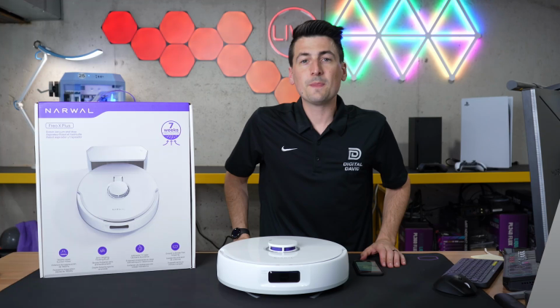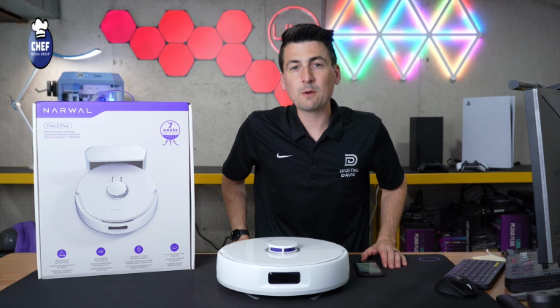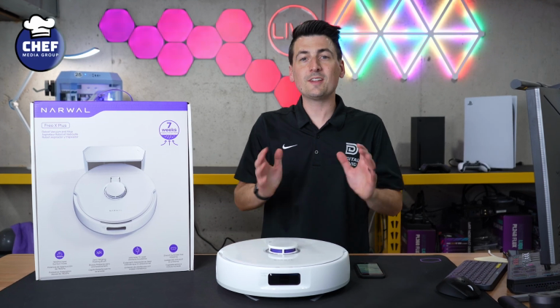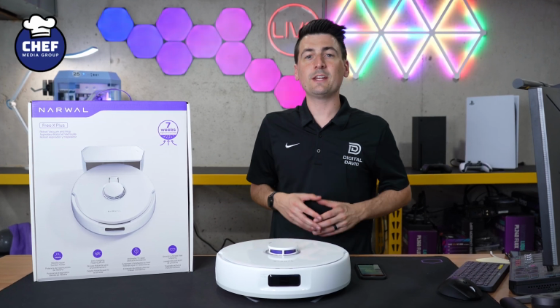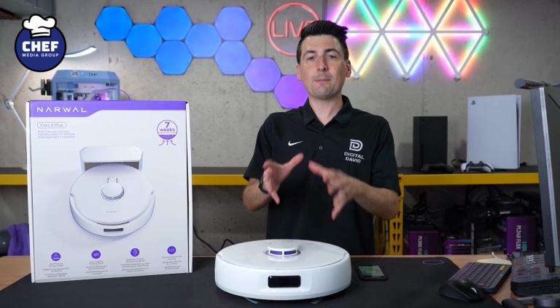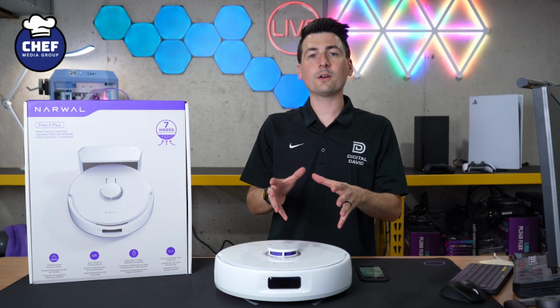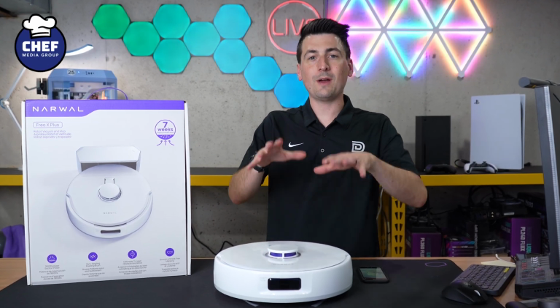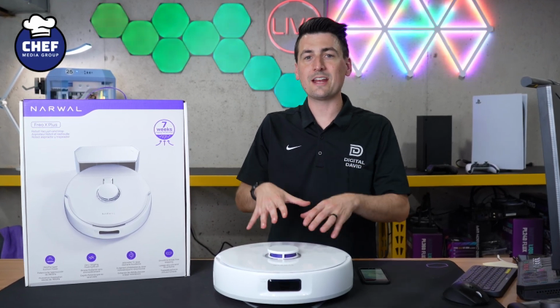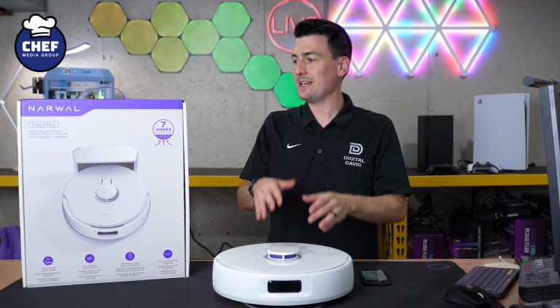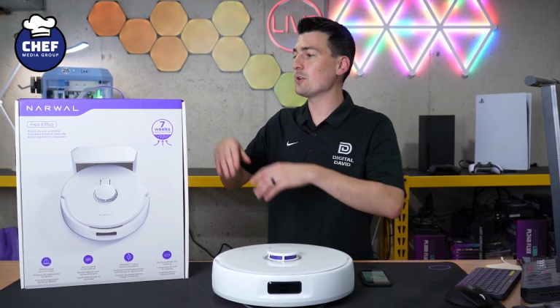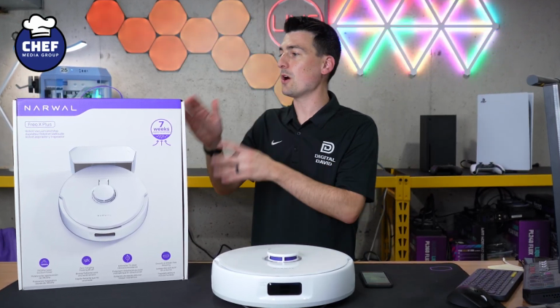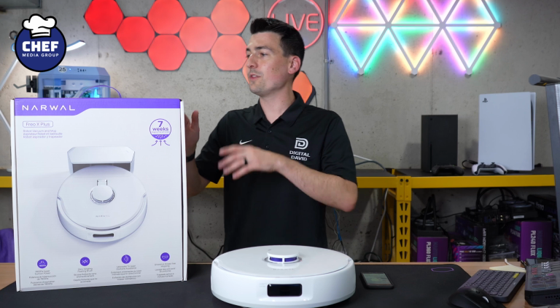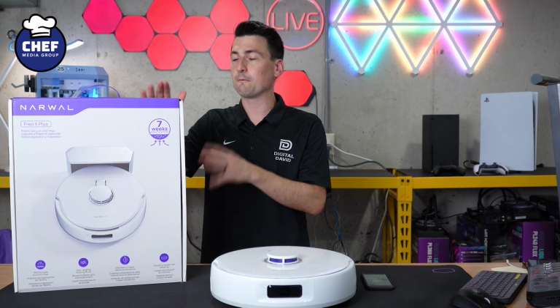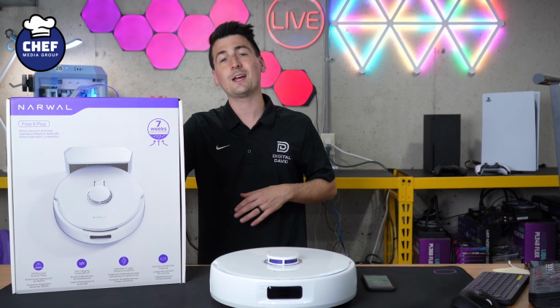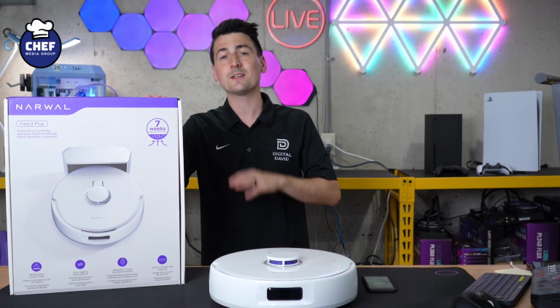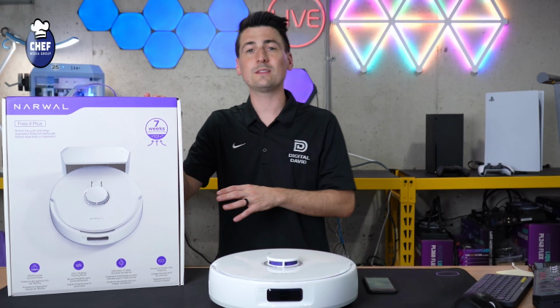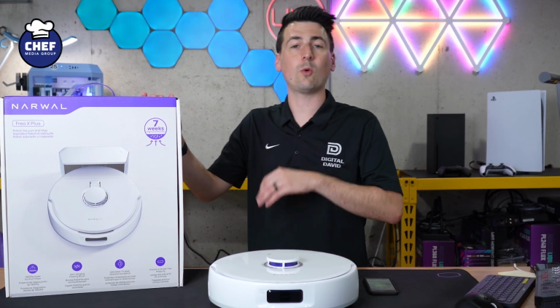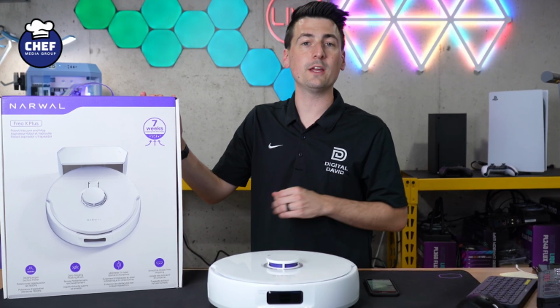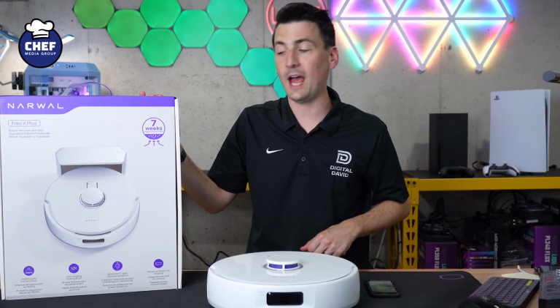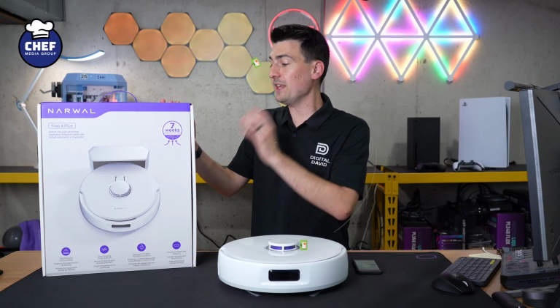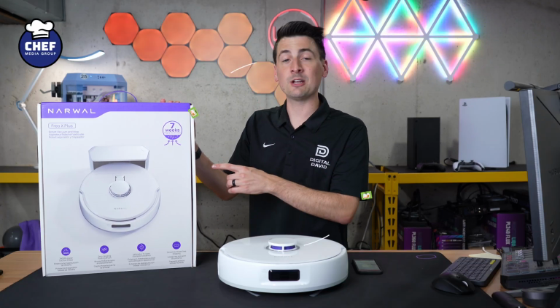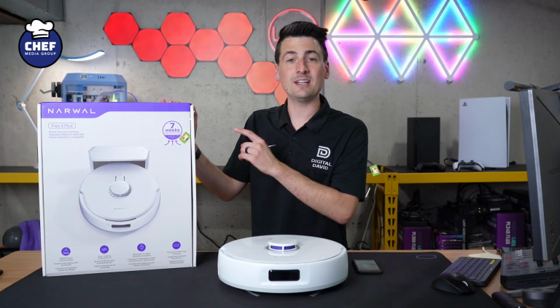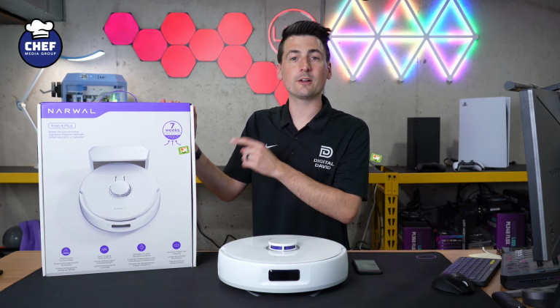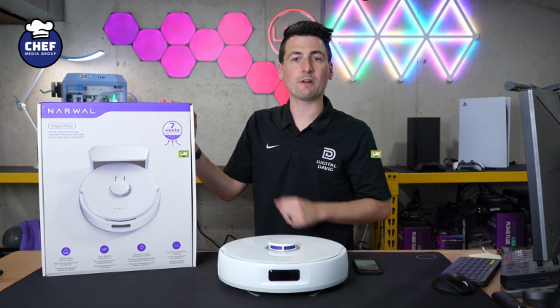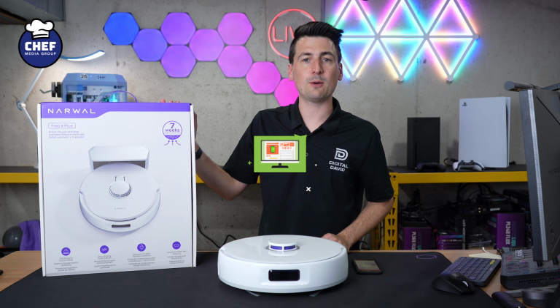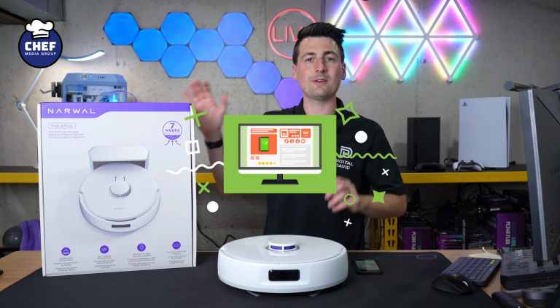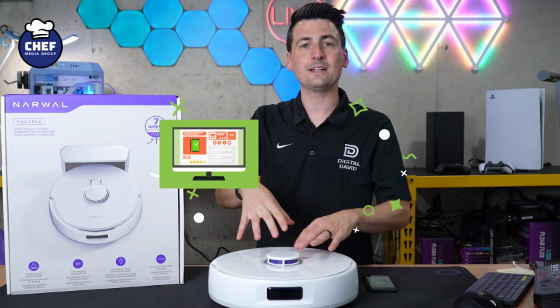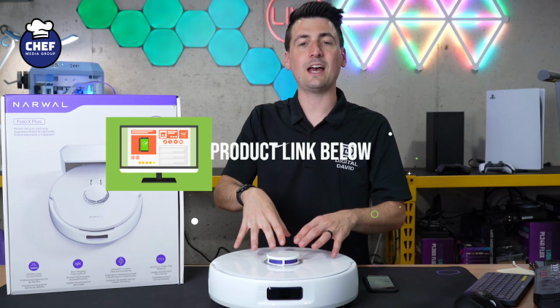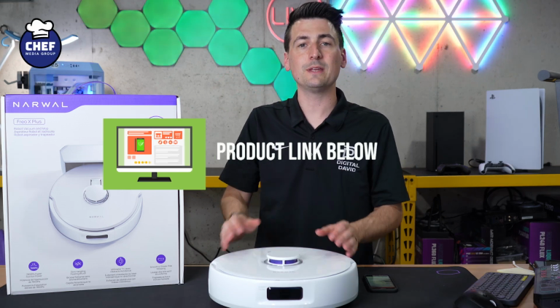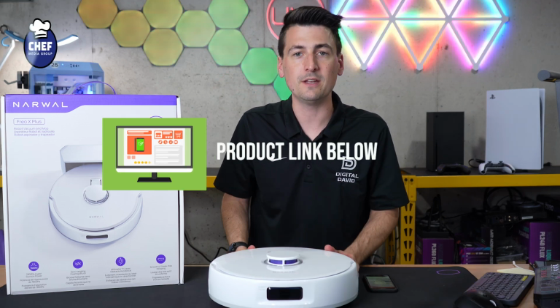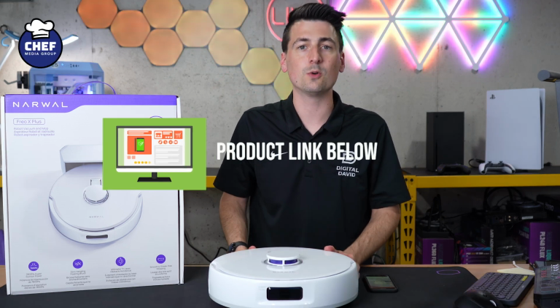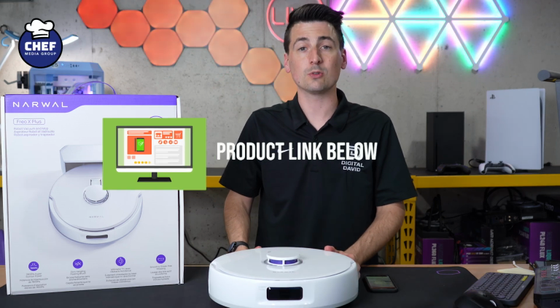Hey everyone, today in this video I'm going to walk you through how to set up and connect your Narwhal. This is the Frio X Plus with the Narwhal Frio app. If you're interested in this product or you want to find out more about it, the link to this vacuum will be in the video description.